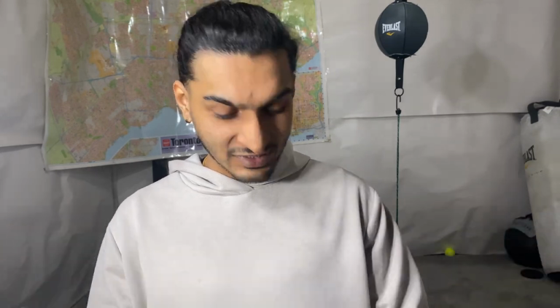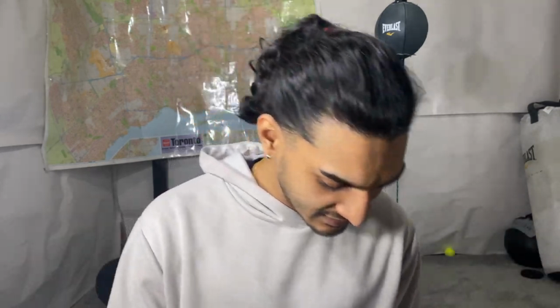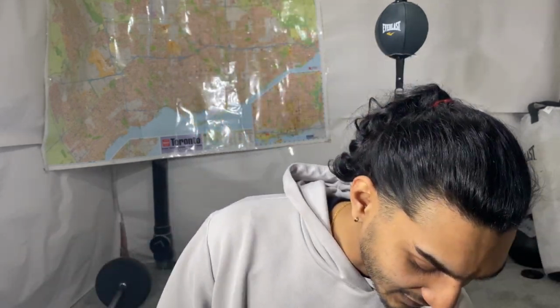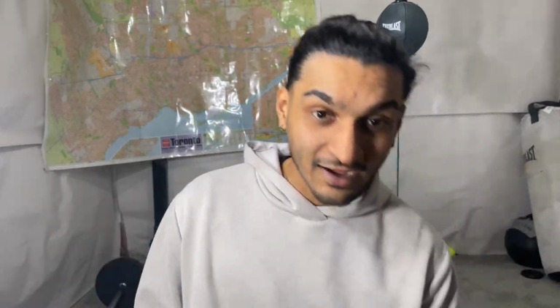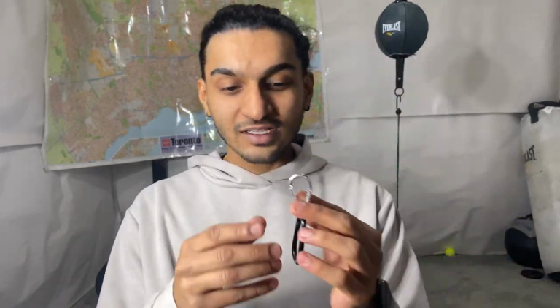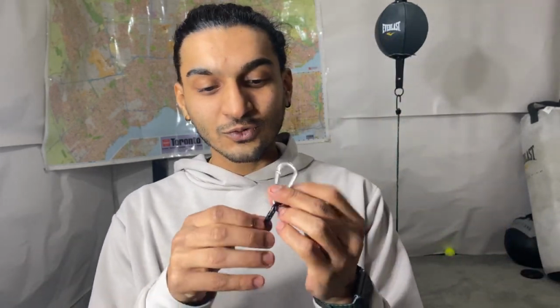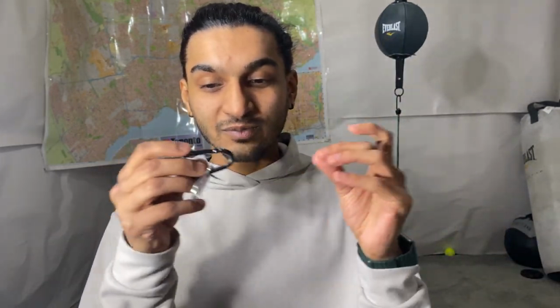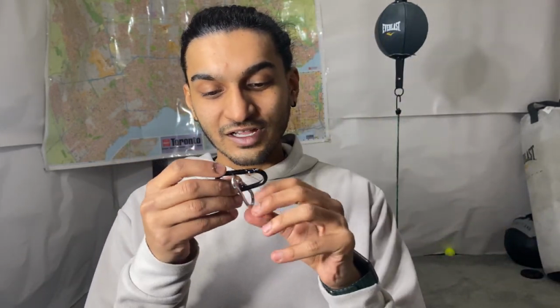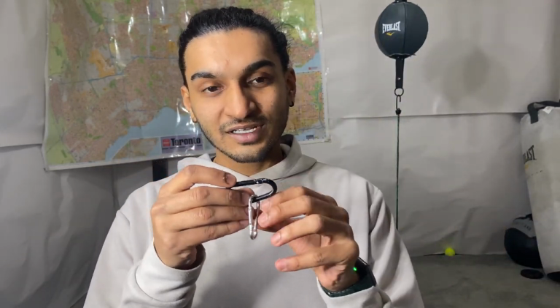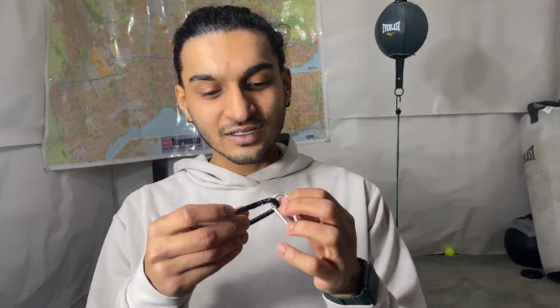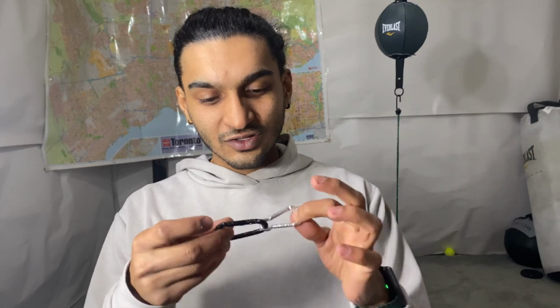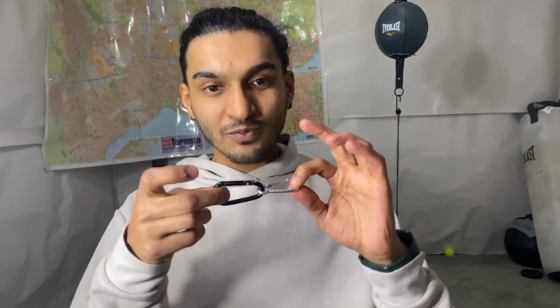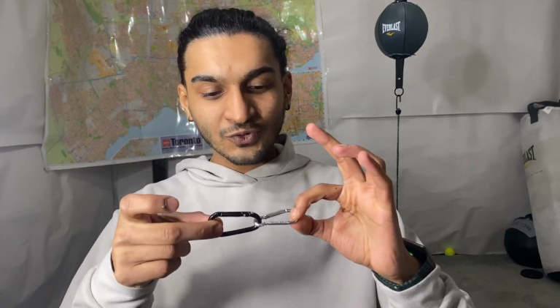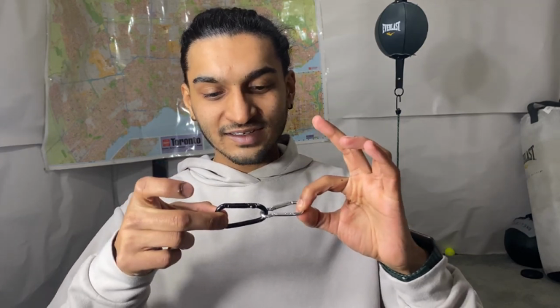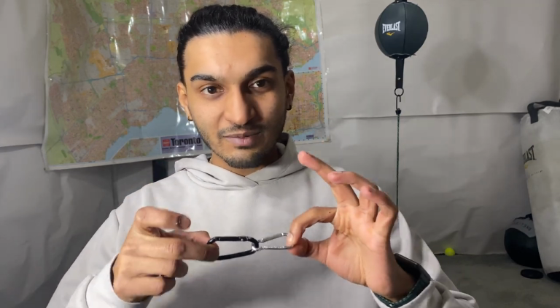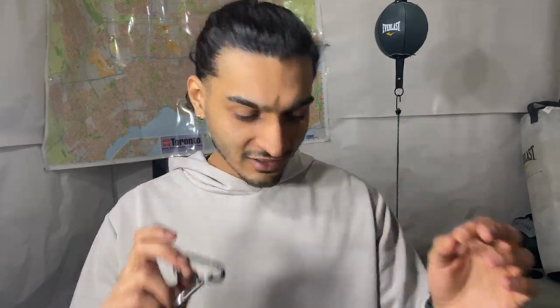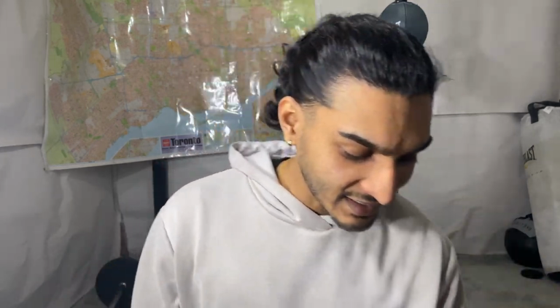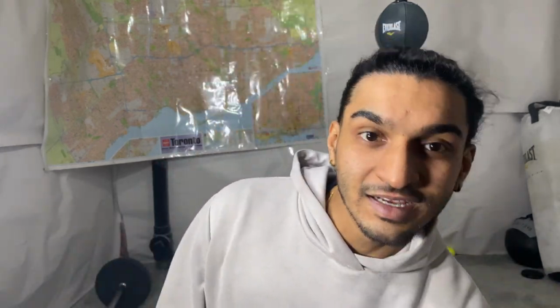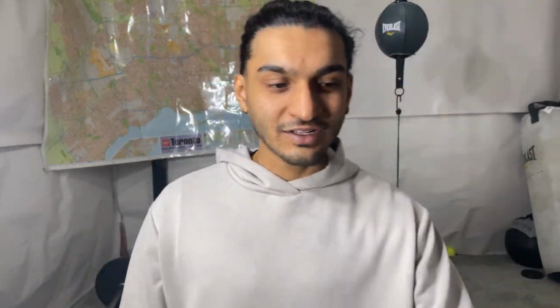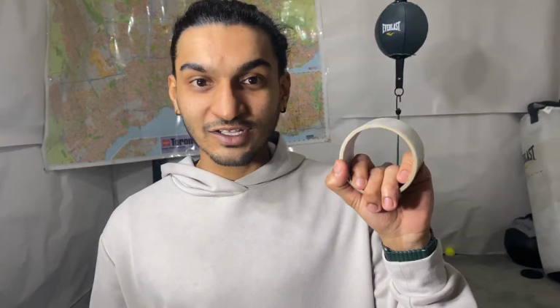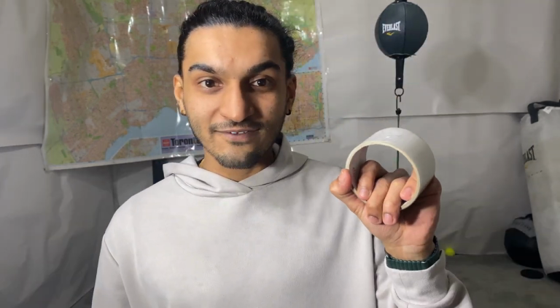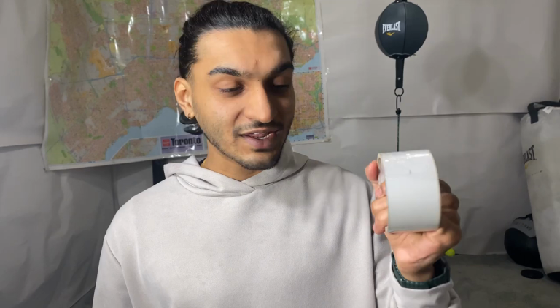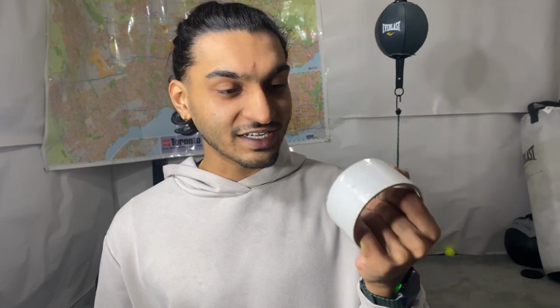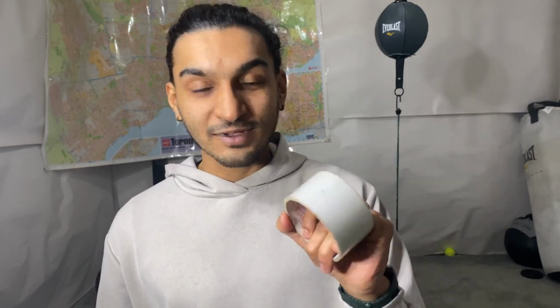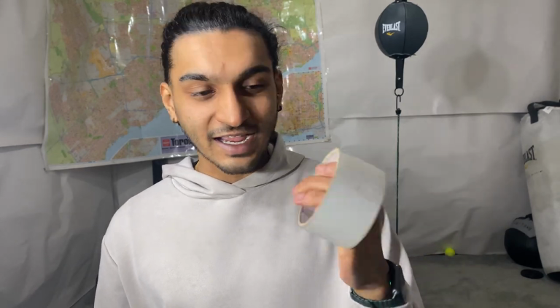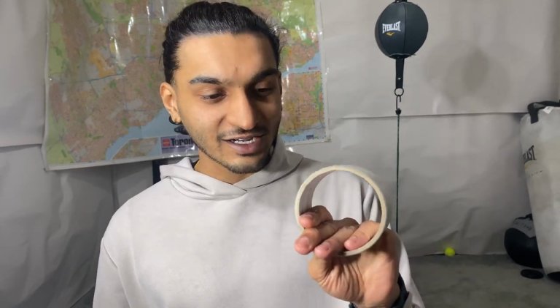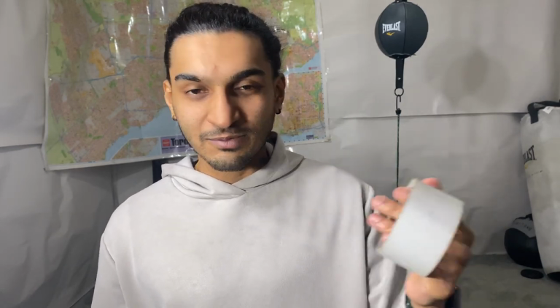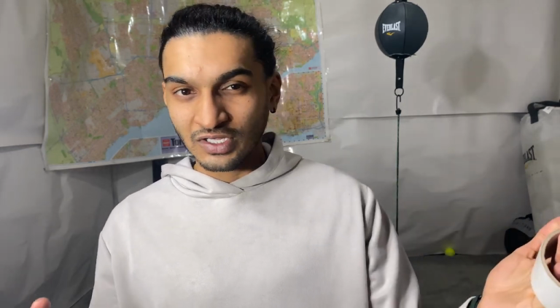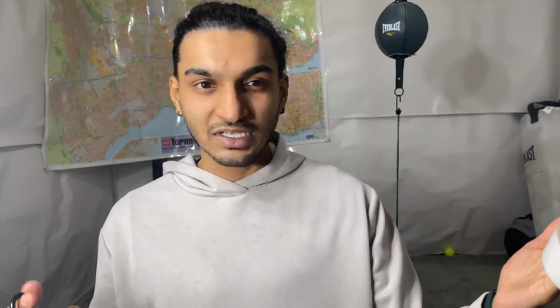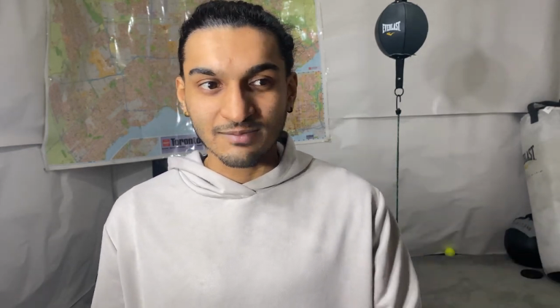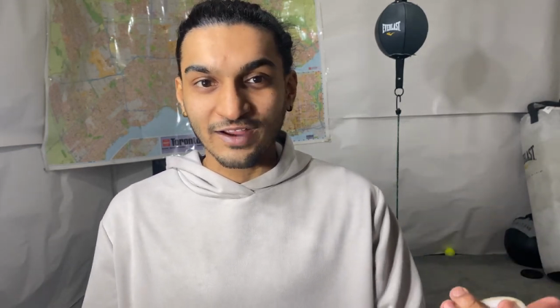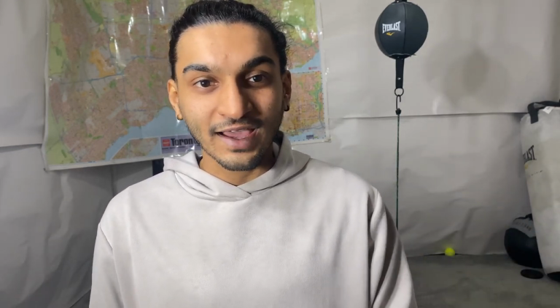I'm gonna use this strap to attach two carabiner clips to two ends of the ball, and then finally, to secure everything, we're gonna tape it up. I got scotch tape but you can use duct tape or whatever you have.